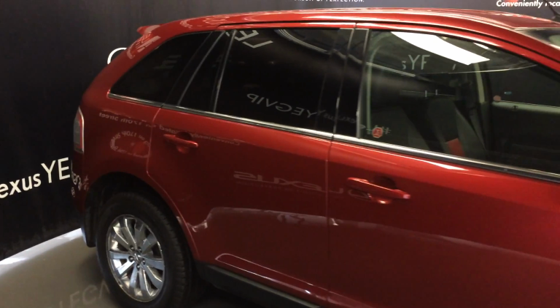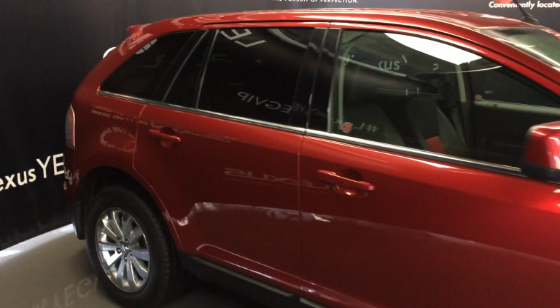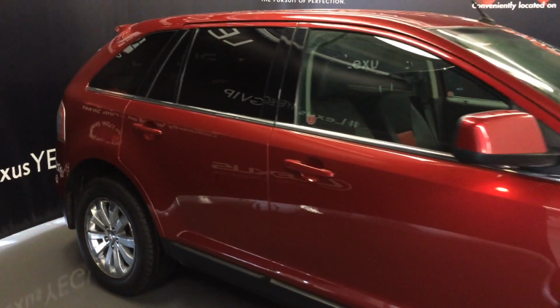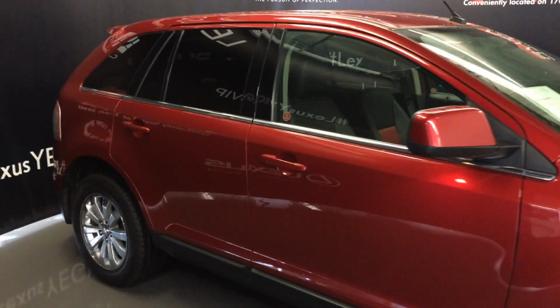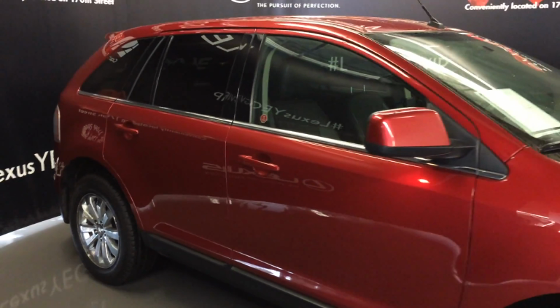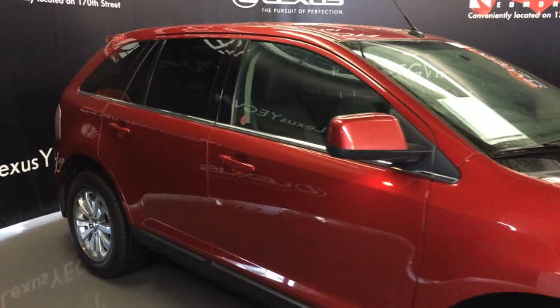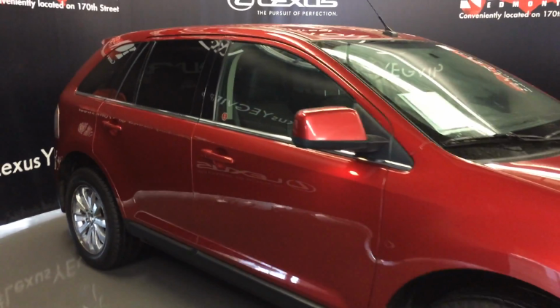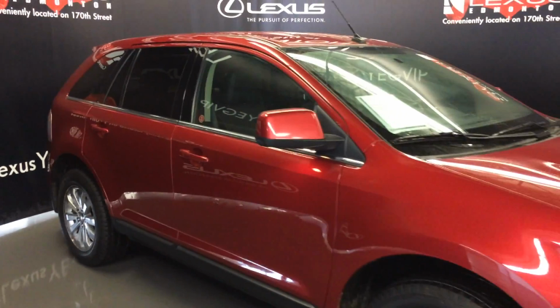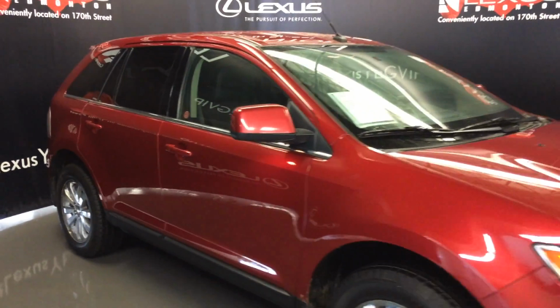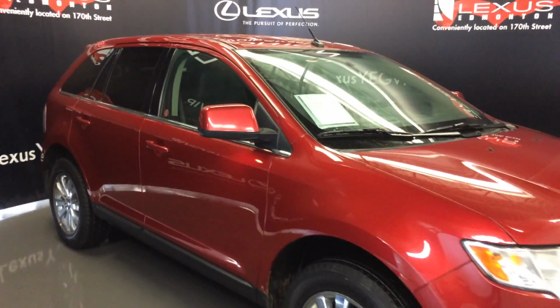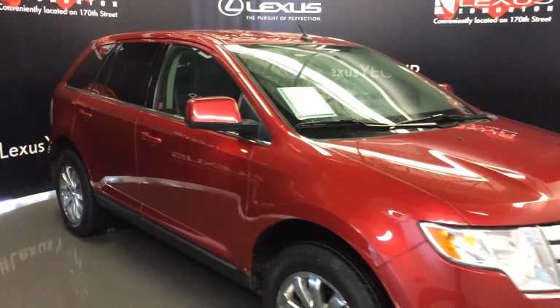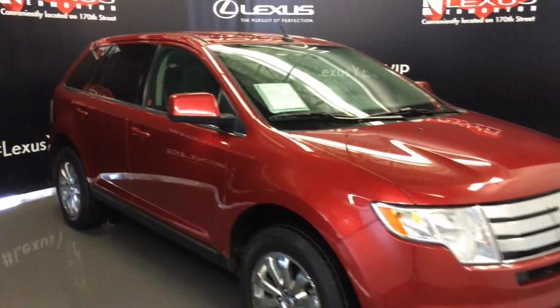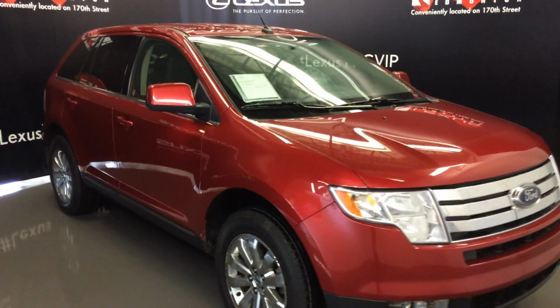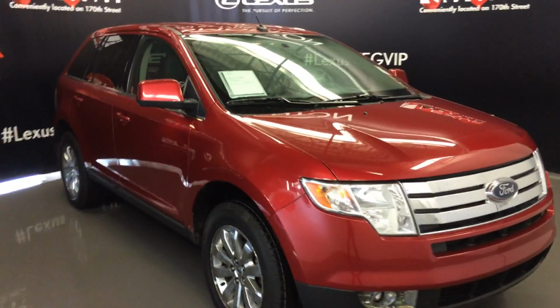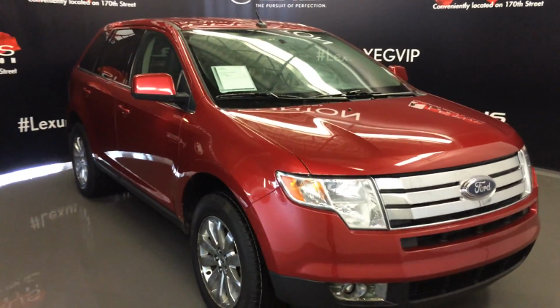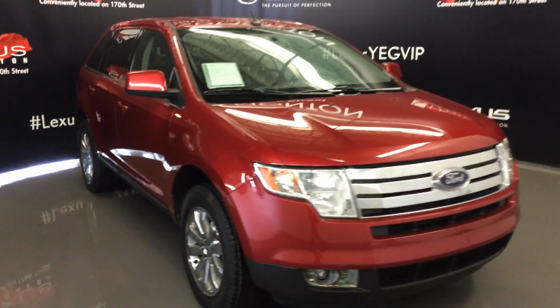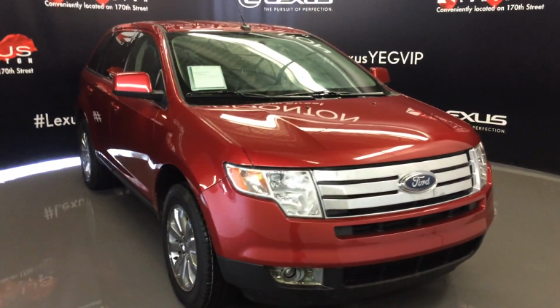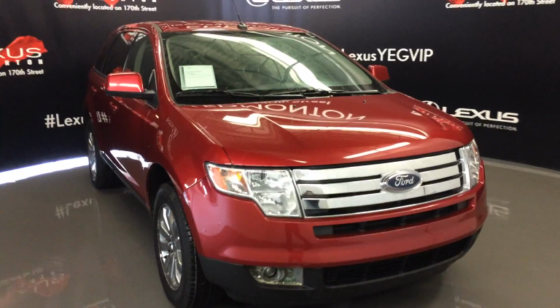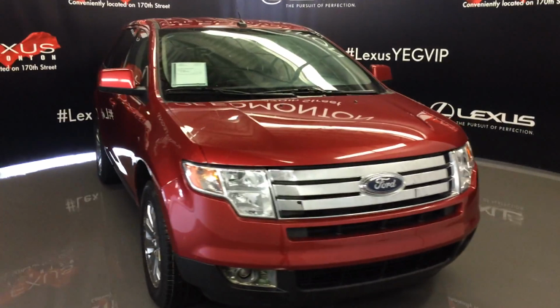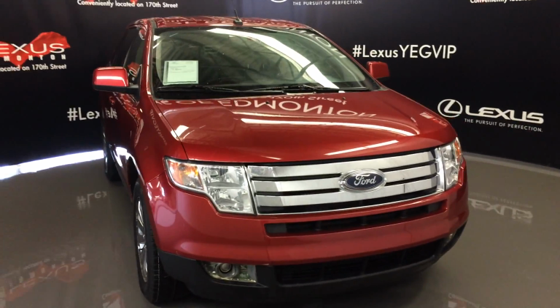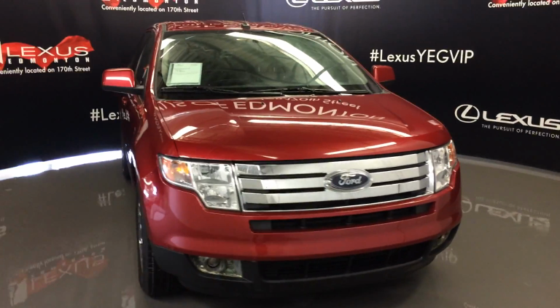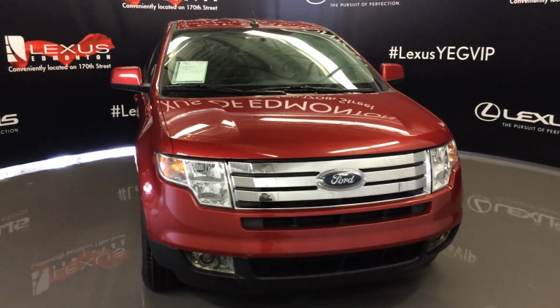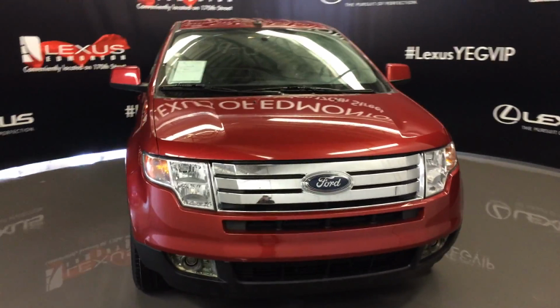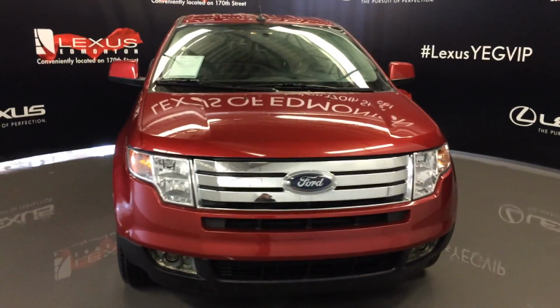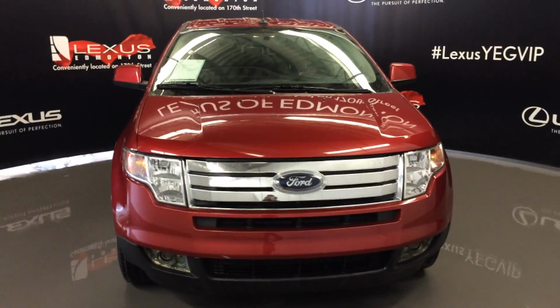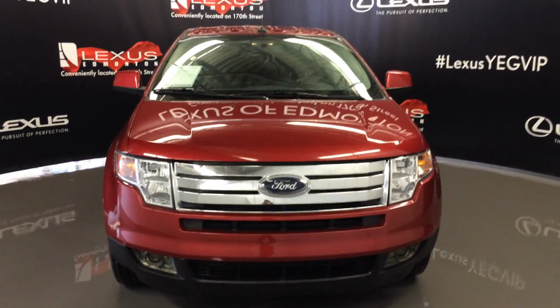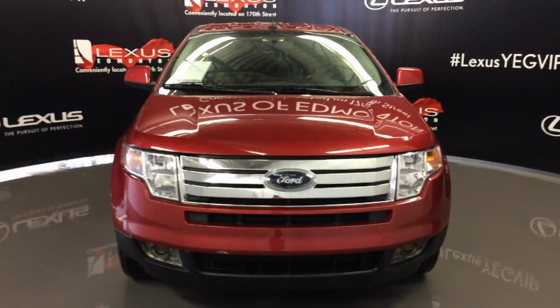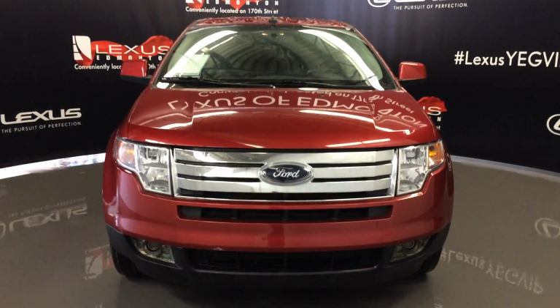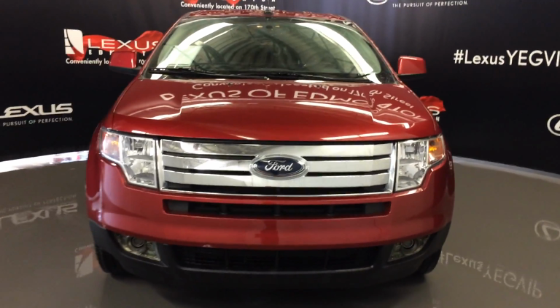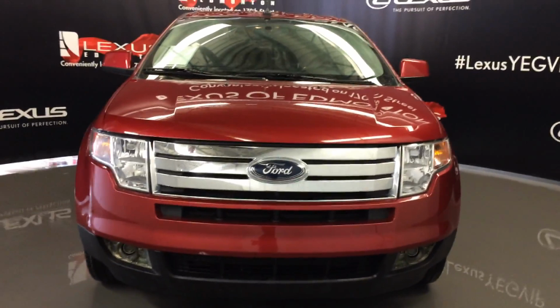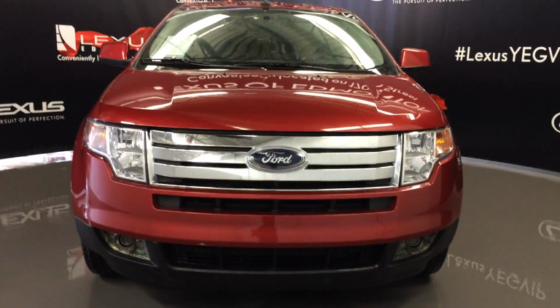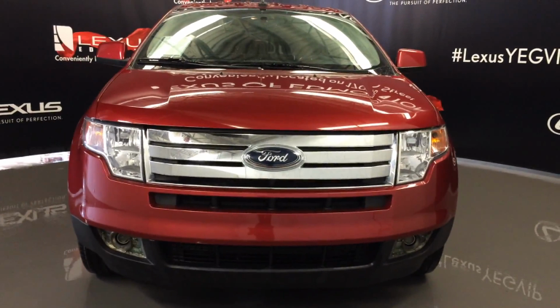Side mirrors can fold shut with puddle lamp lights underneath them. Daytime running lights, fog lights, engine block heater, and so much more. Come on down to Lexus of Edmonton and check out all of our pre-owned inventory.